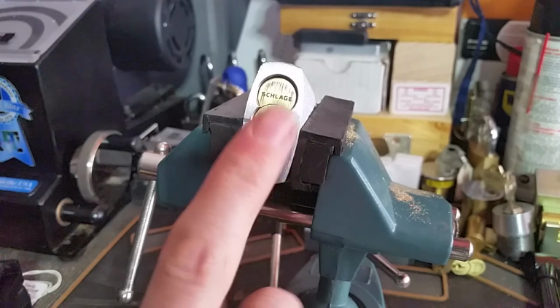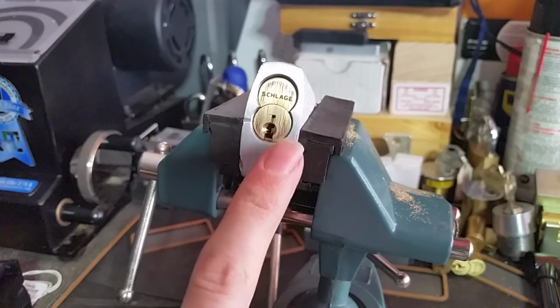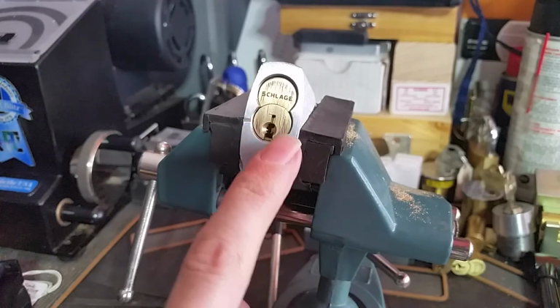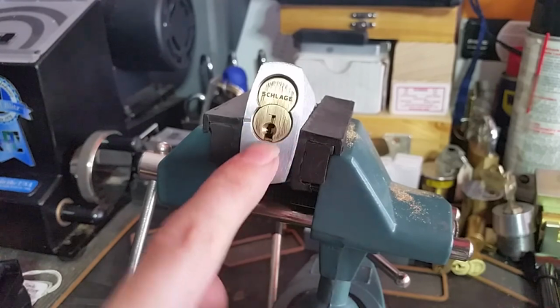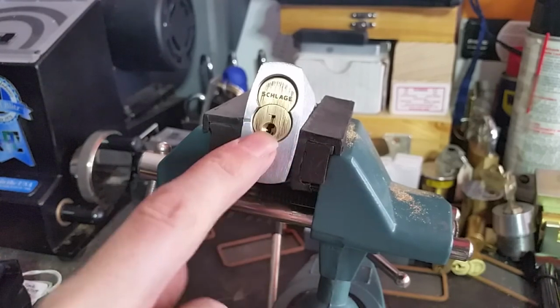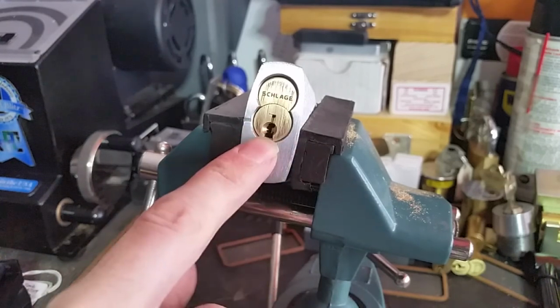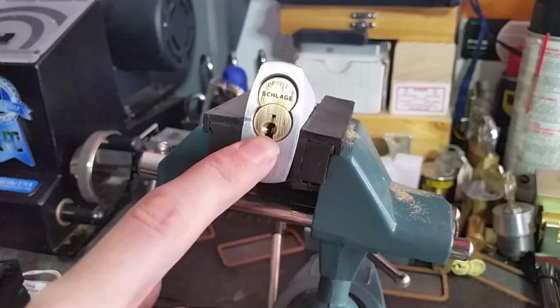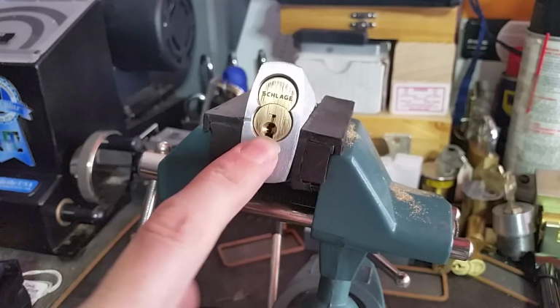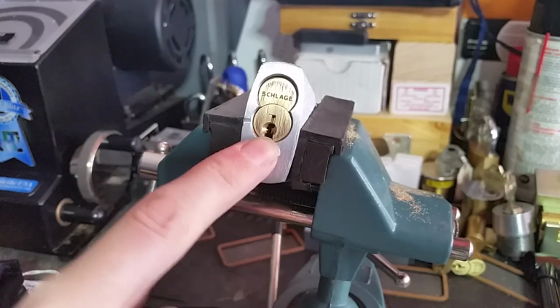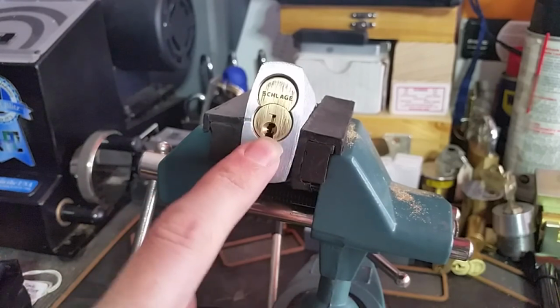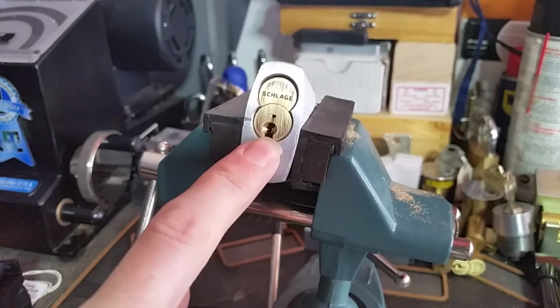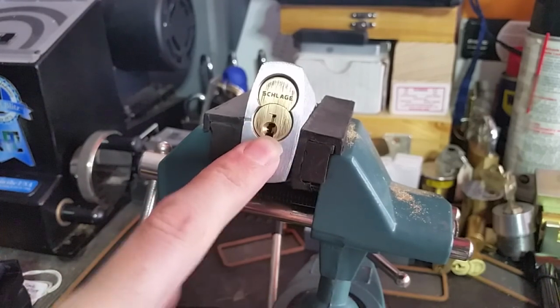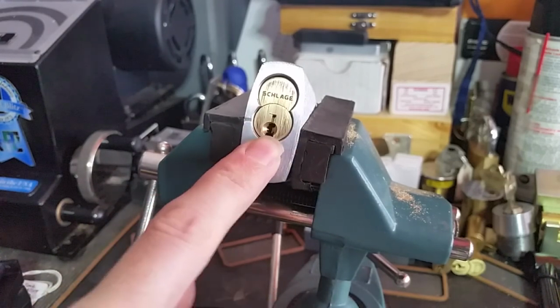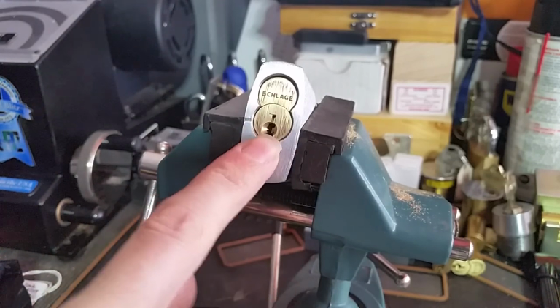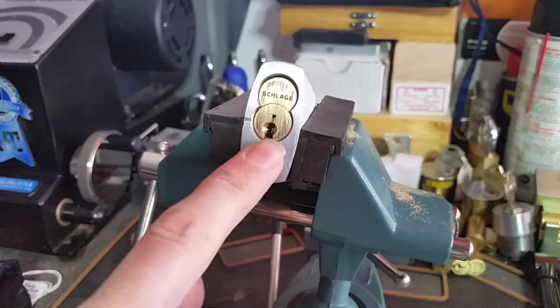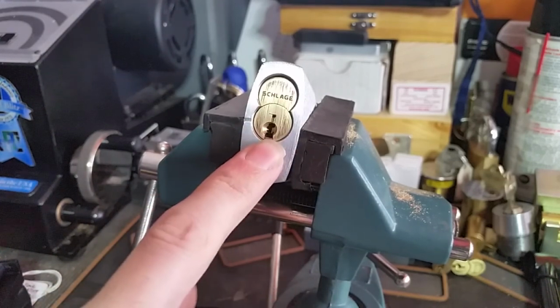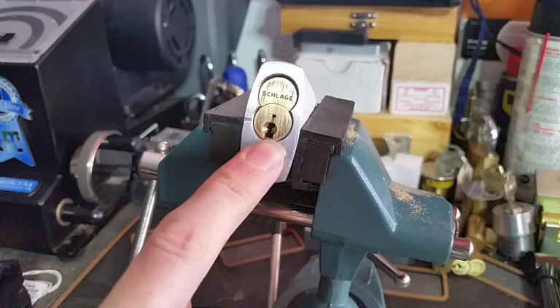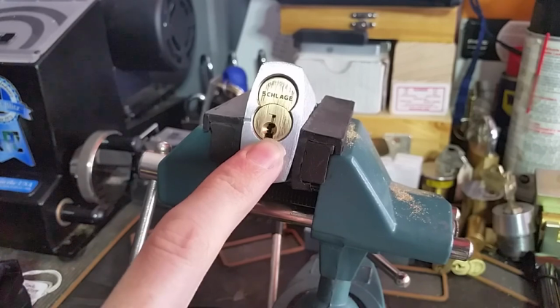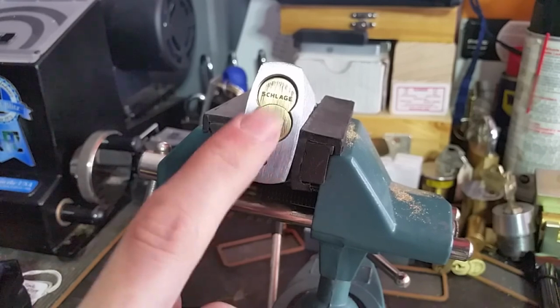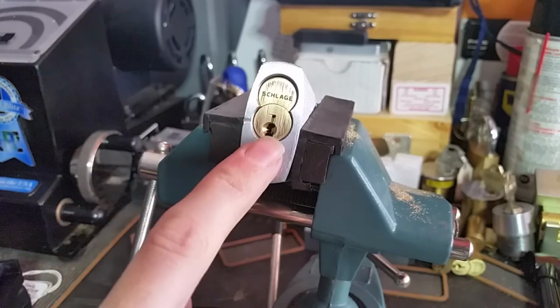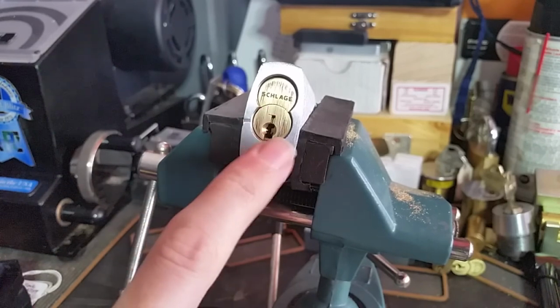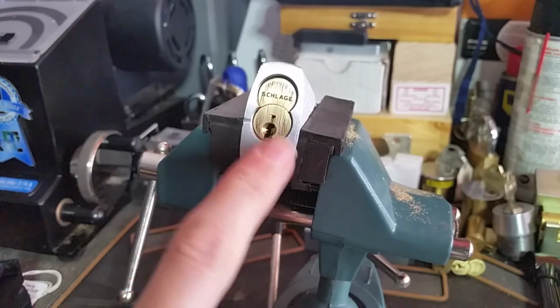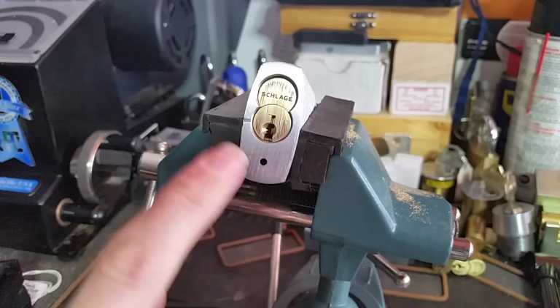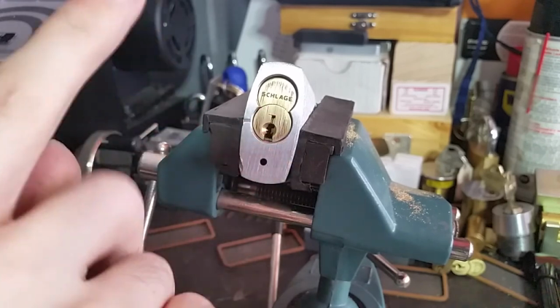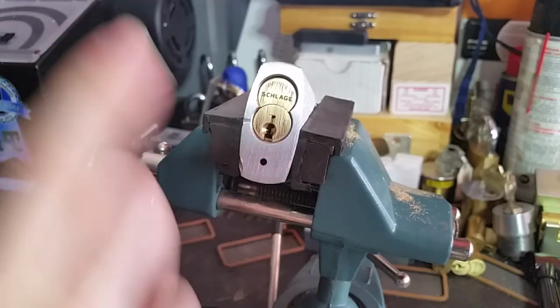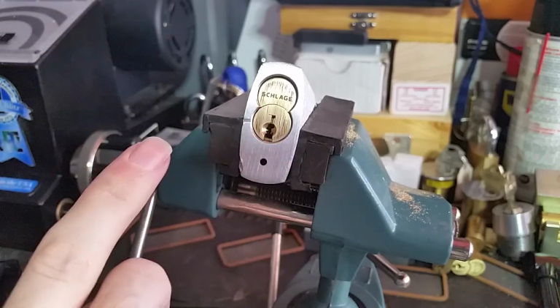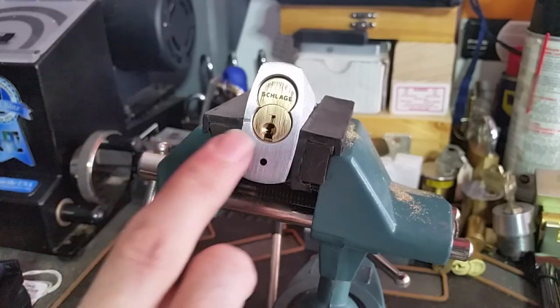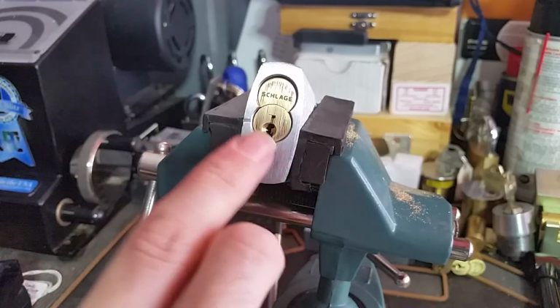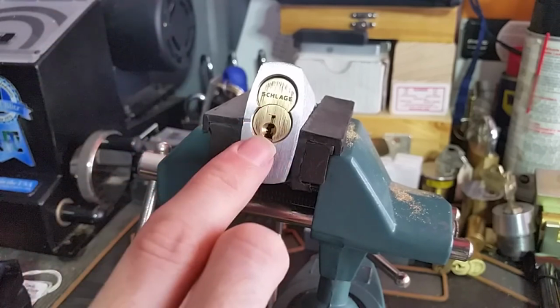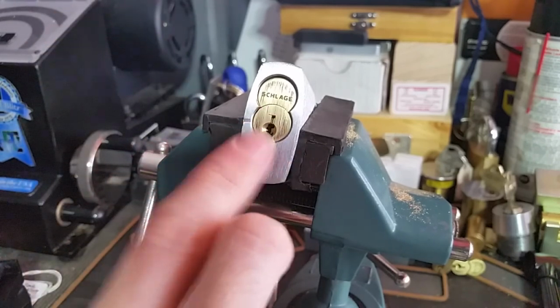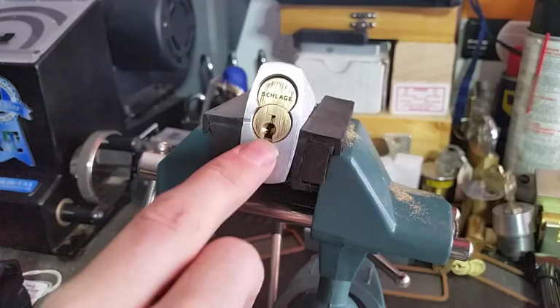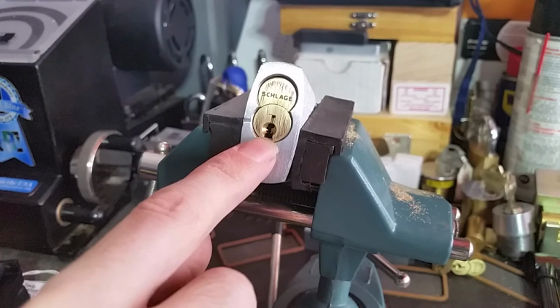It's still under that undercut on the bottom right of the keyway, but instead of being all the way at the back of the lock, it's actually all the way at the front.